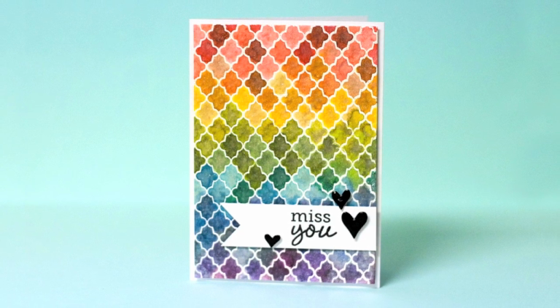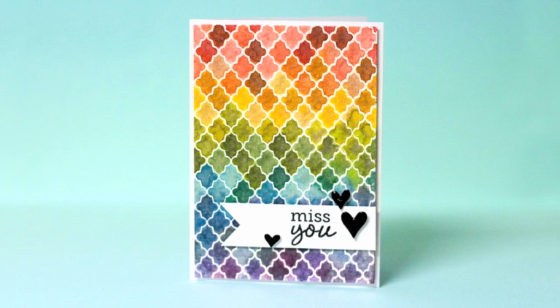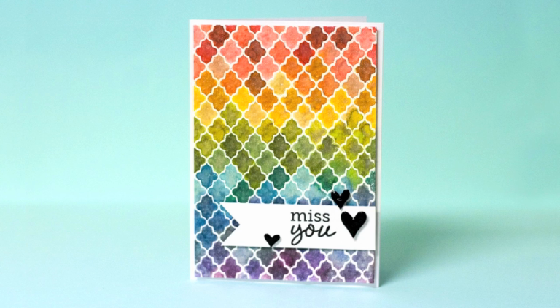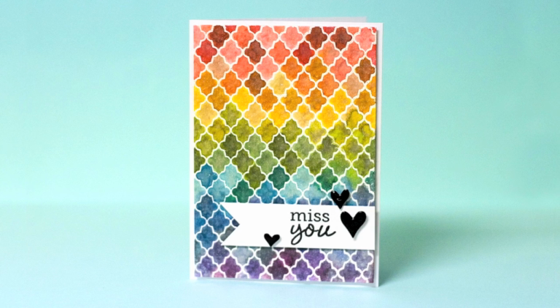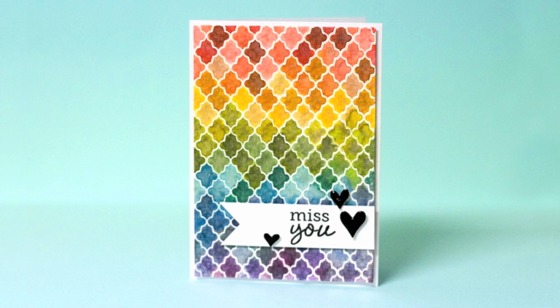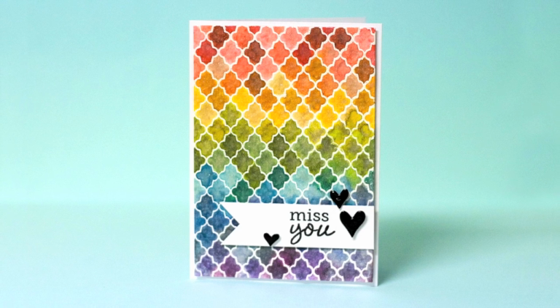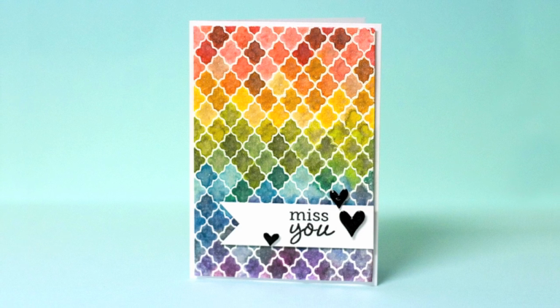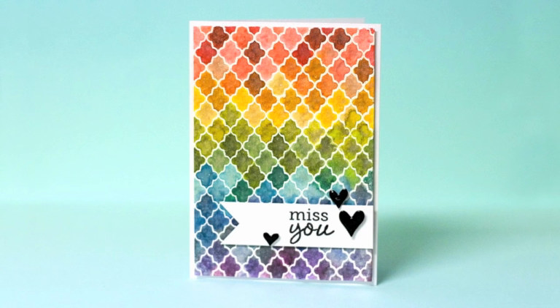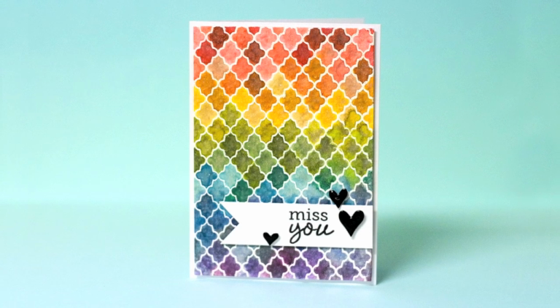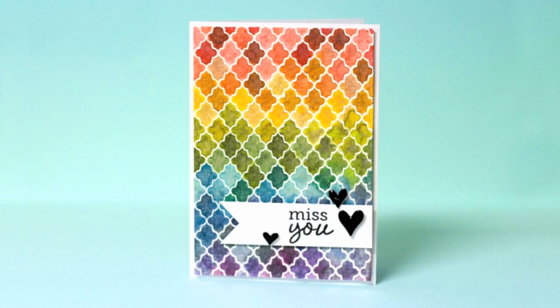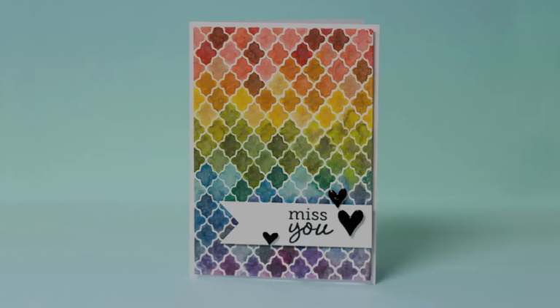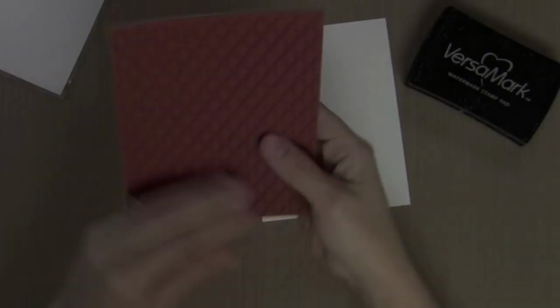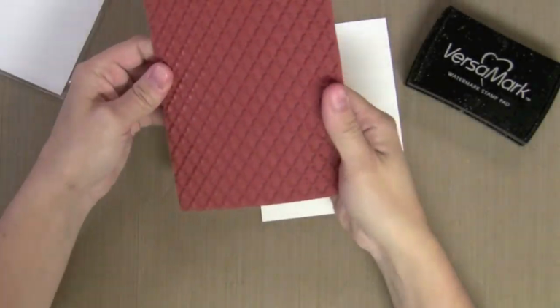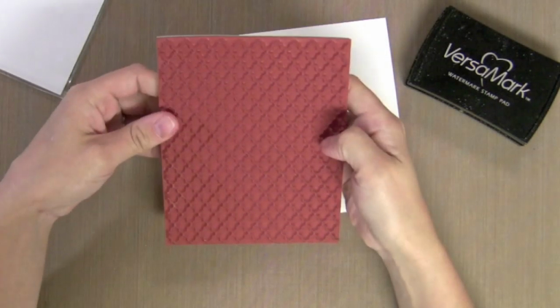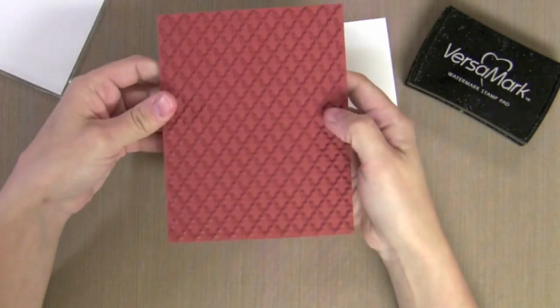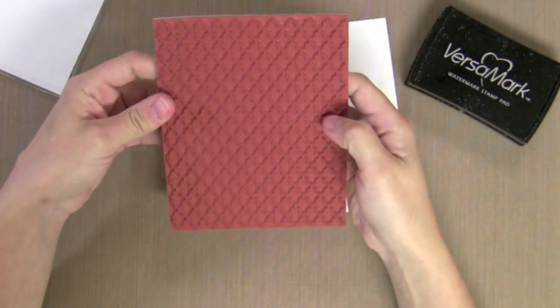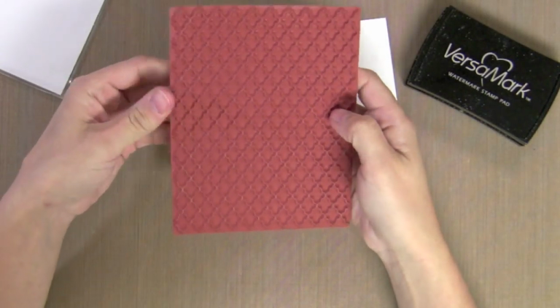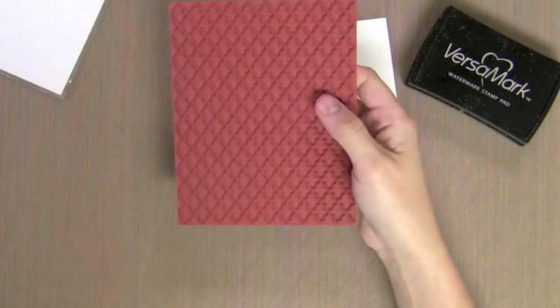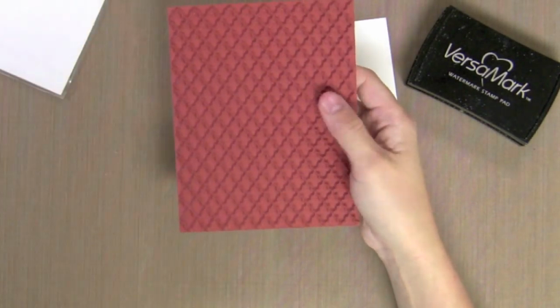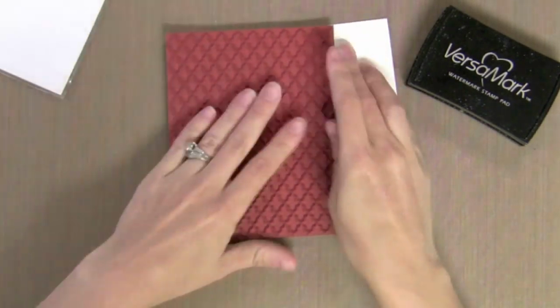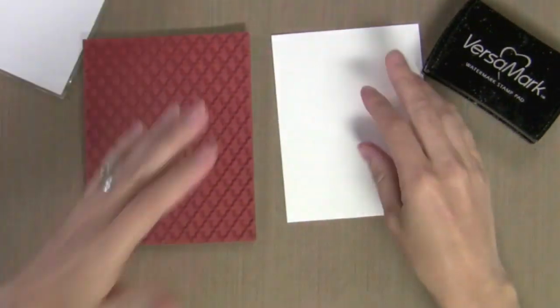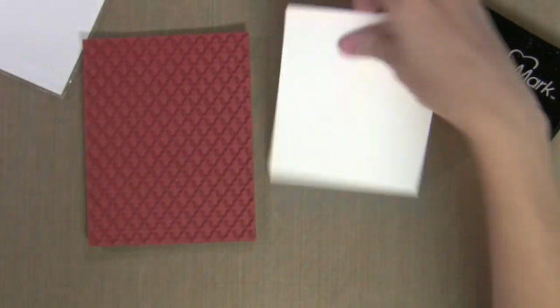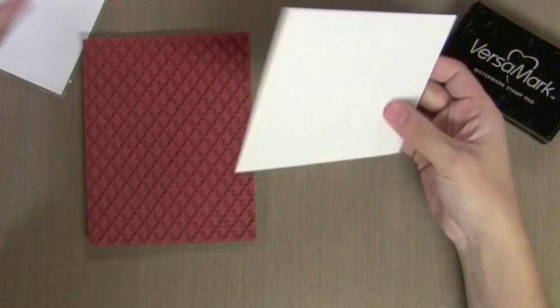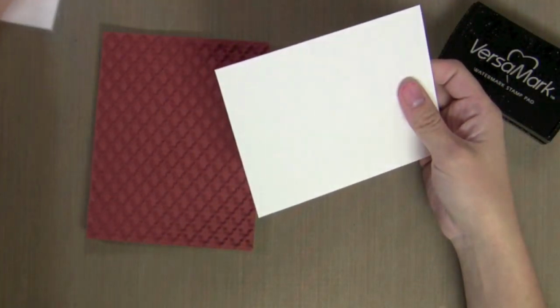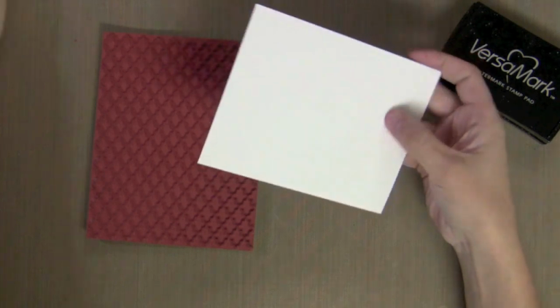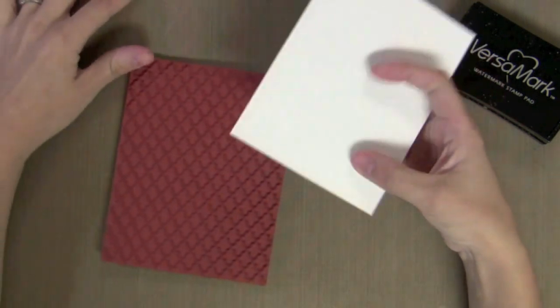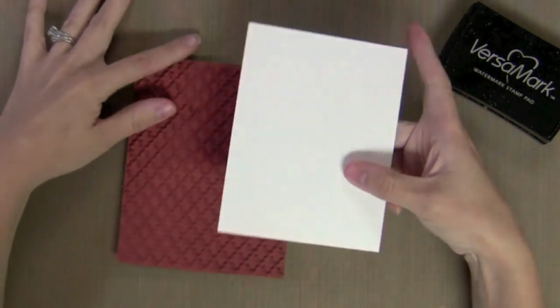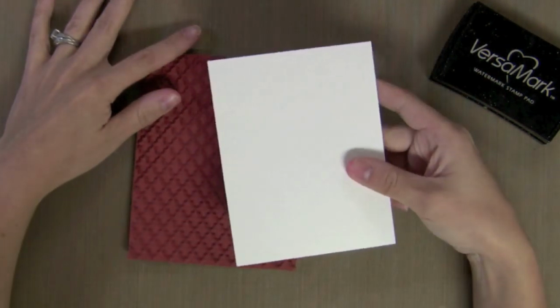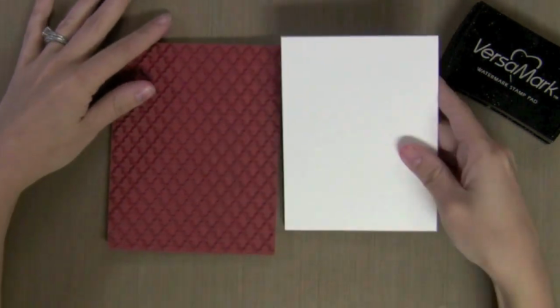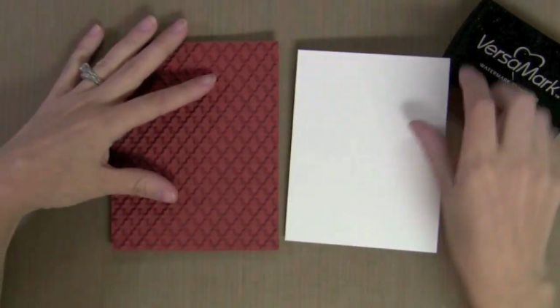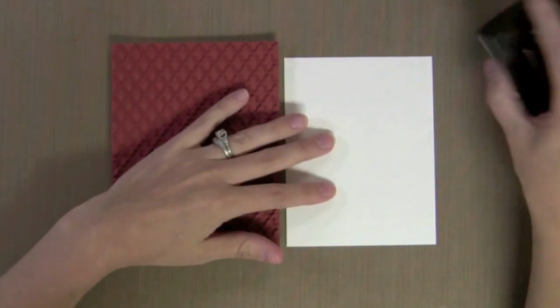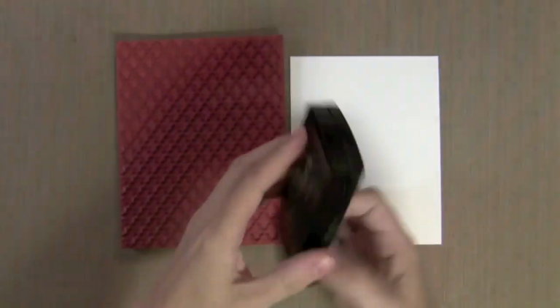There are many things that you can do with distress markers — this is just one of them. I have this great background from Studio Calico and Hero Arts. It's a lattice background. It just seems to work with any style of card and I'm going to stamp it on some watercolor paper.